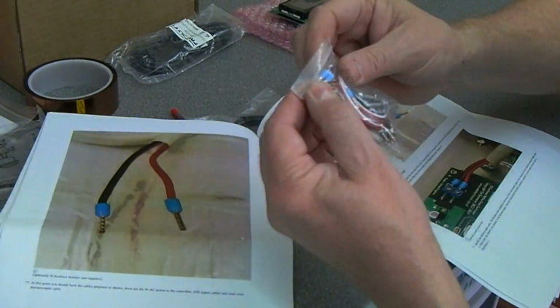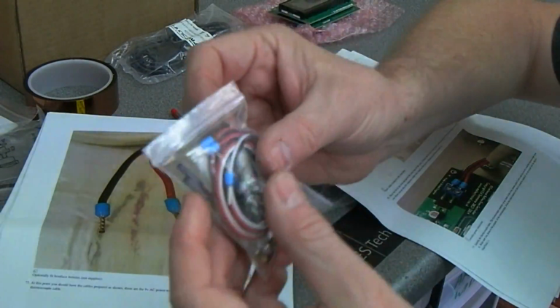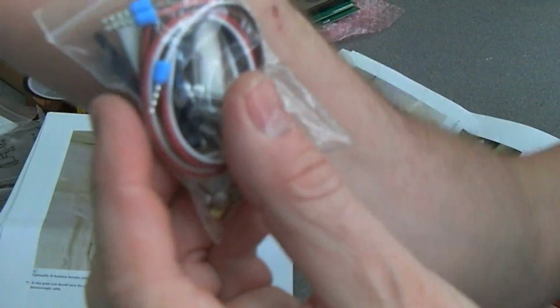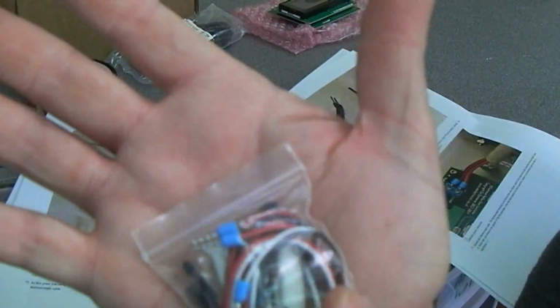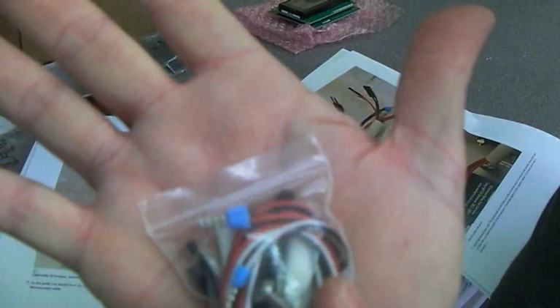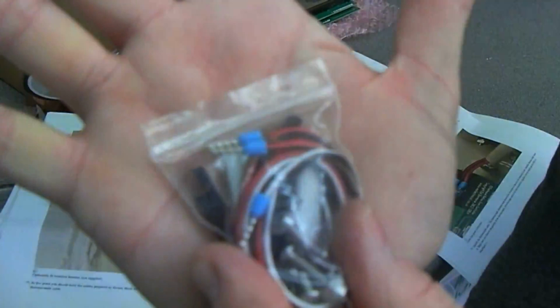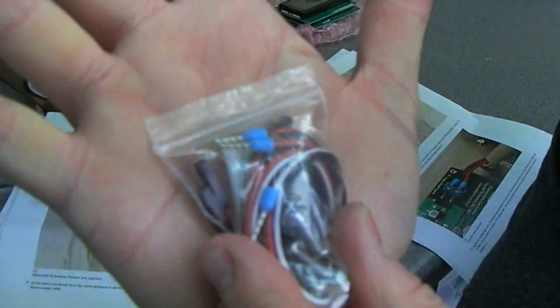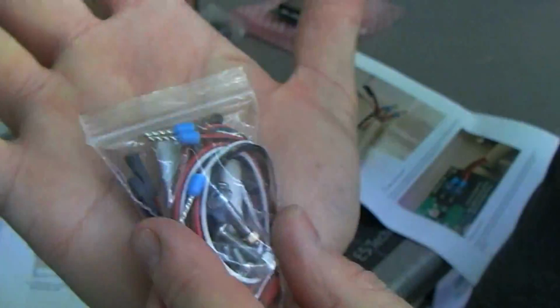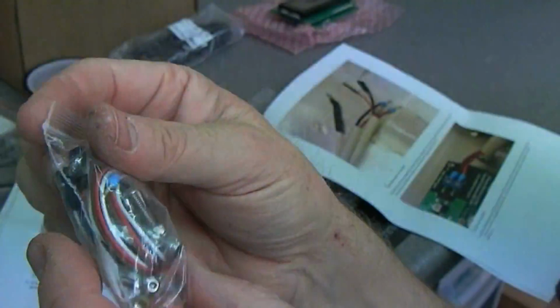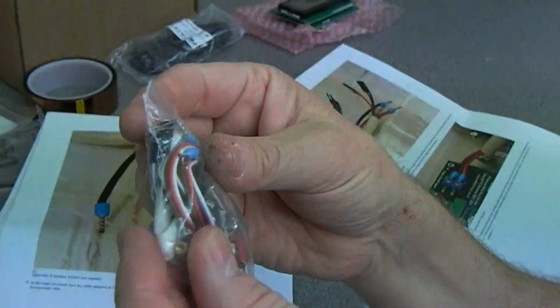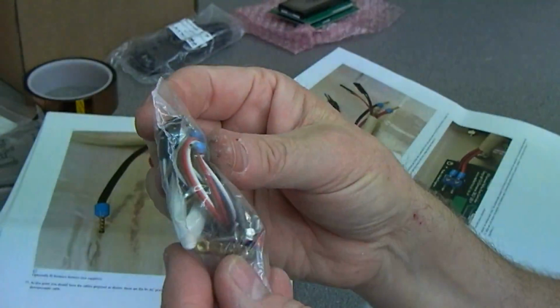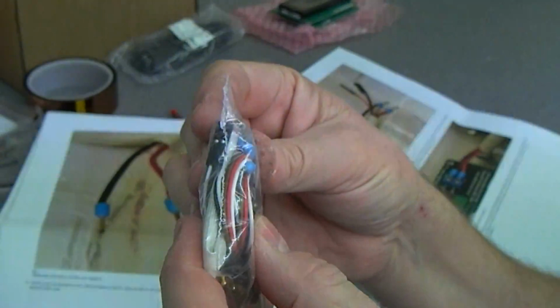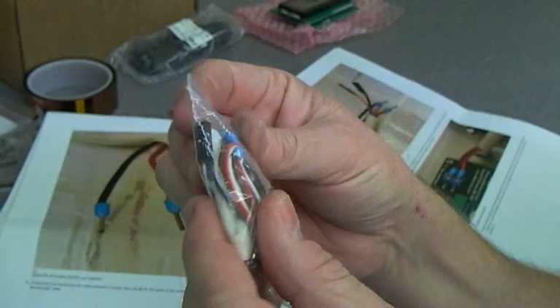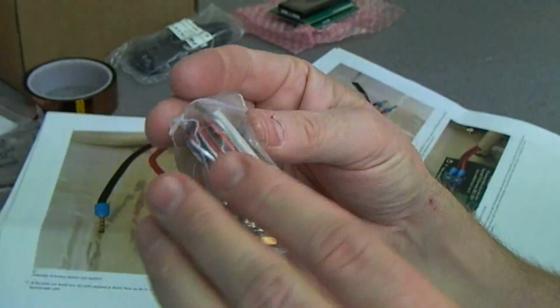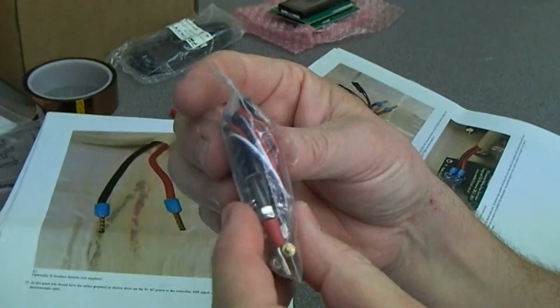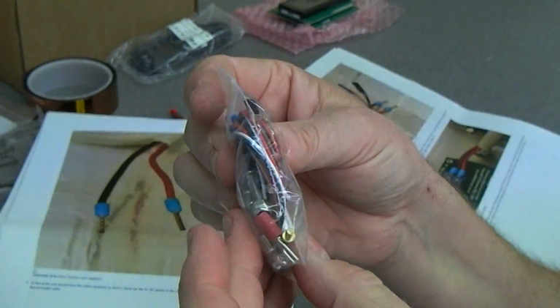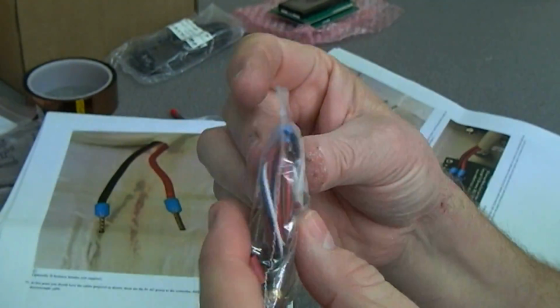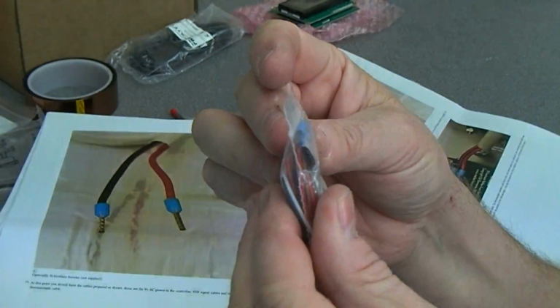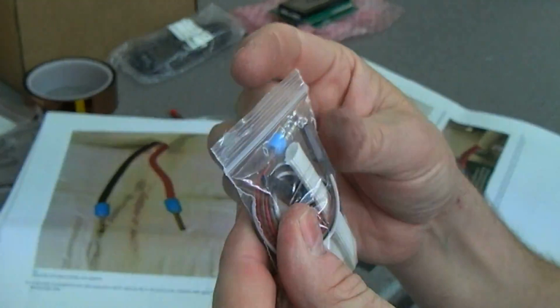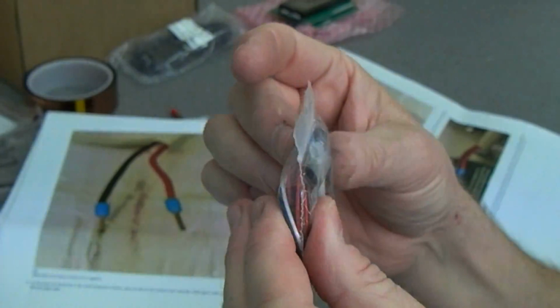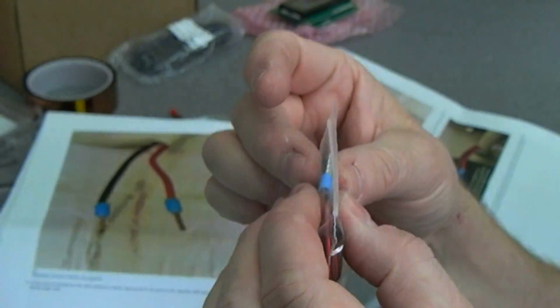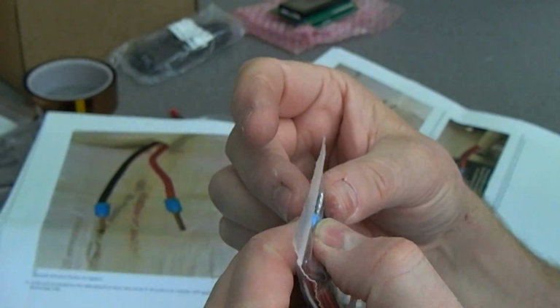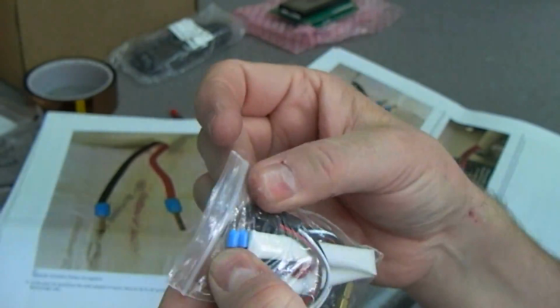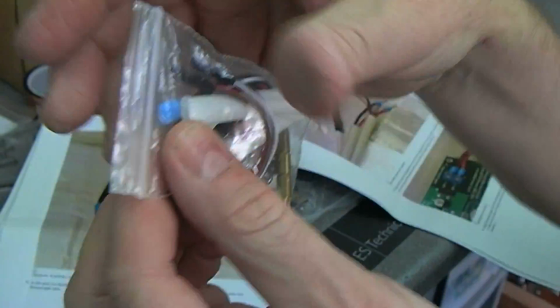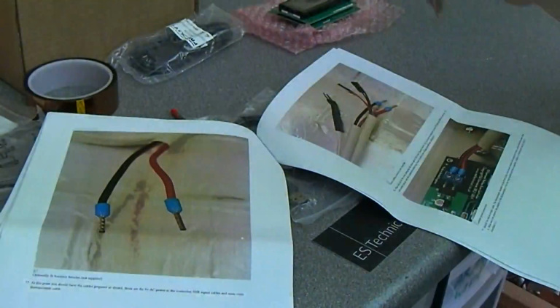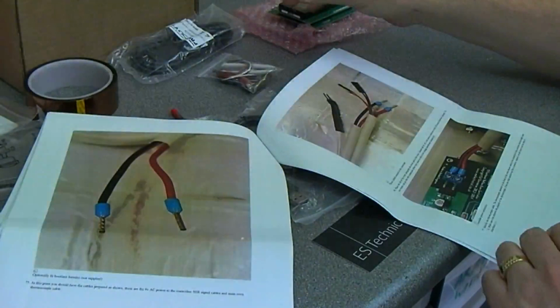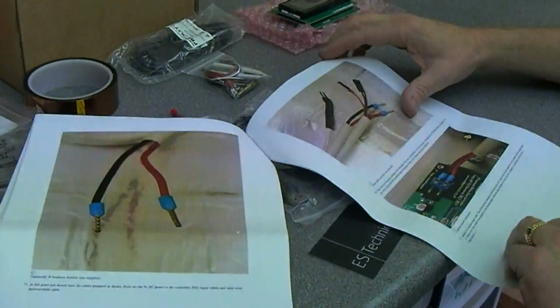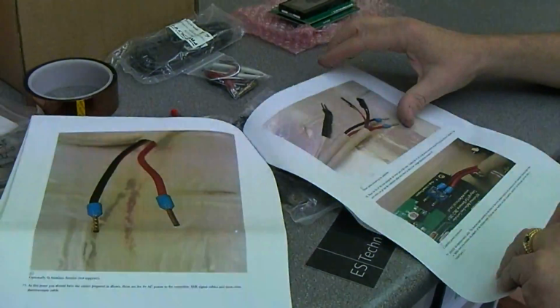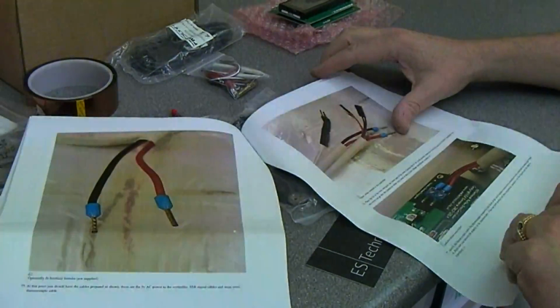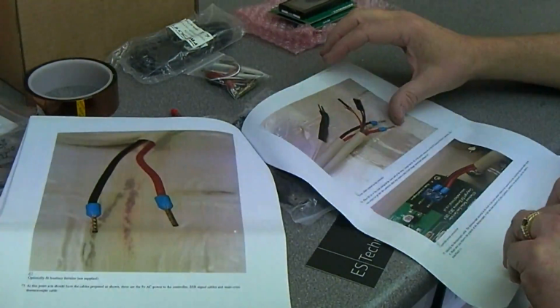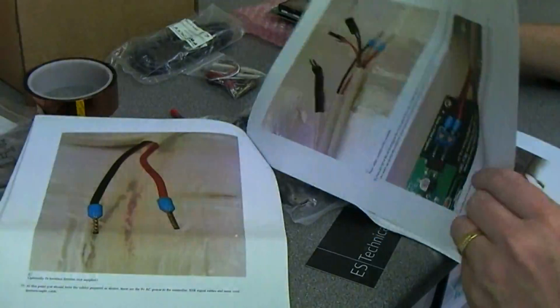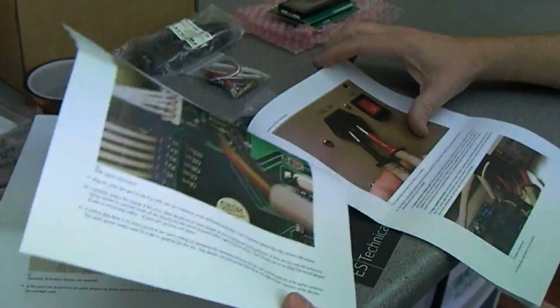You can see in the picture where ferrules are actually fitted, but there are no spare ones in the kit. A couple of those on the transformer wire would have been a nice touch to include.